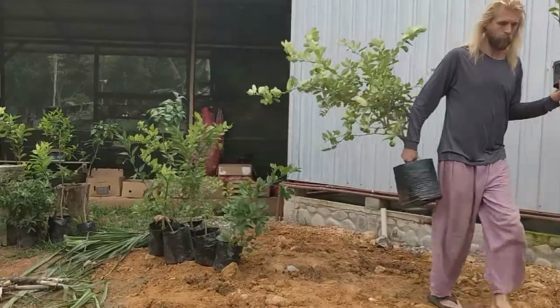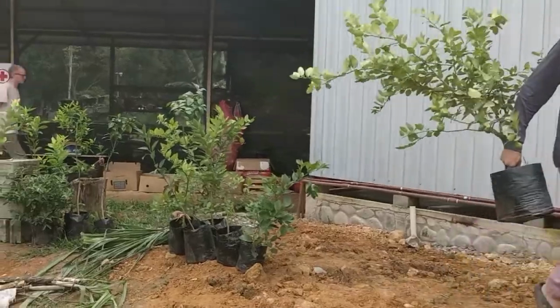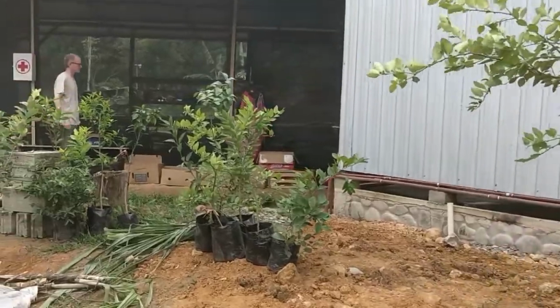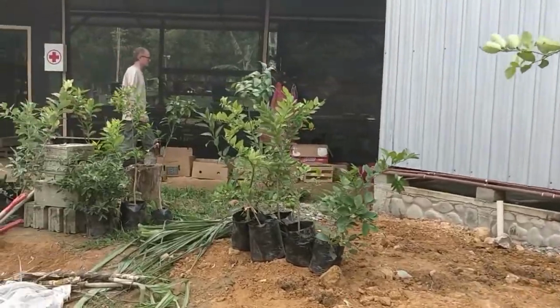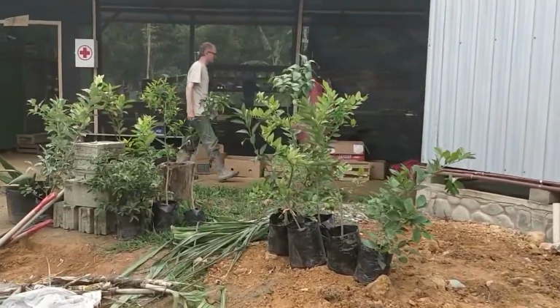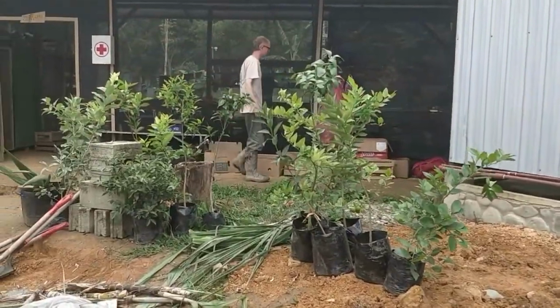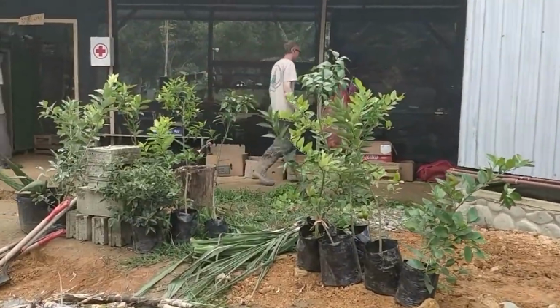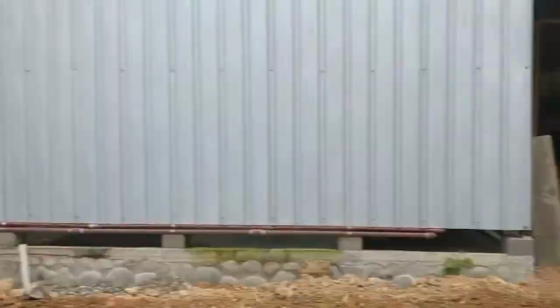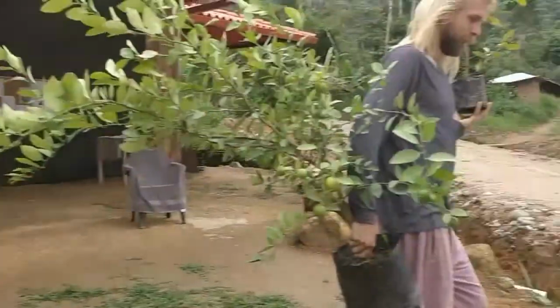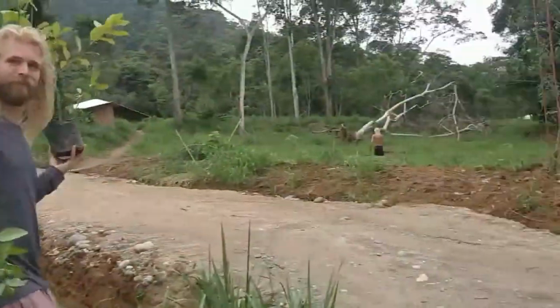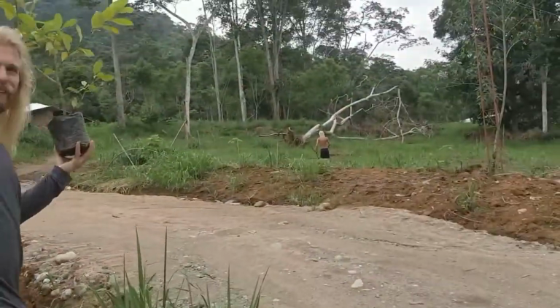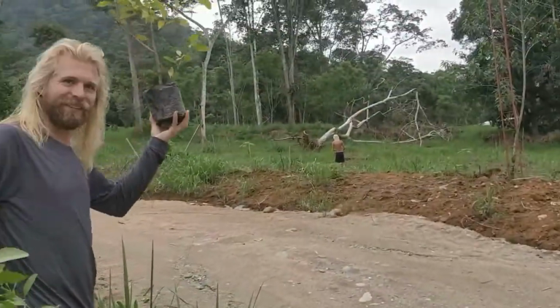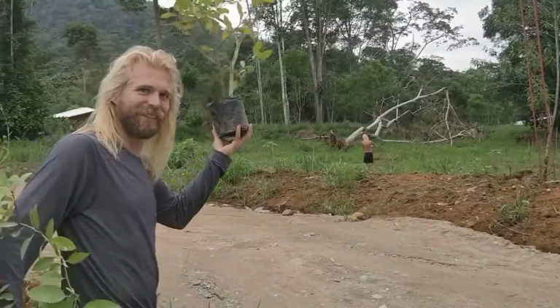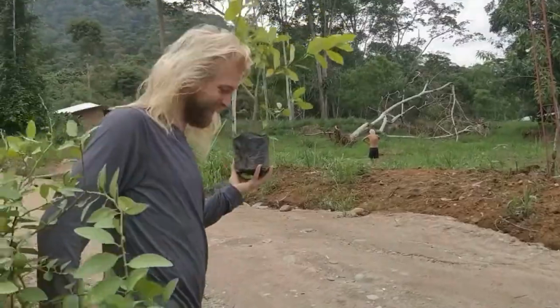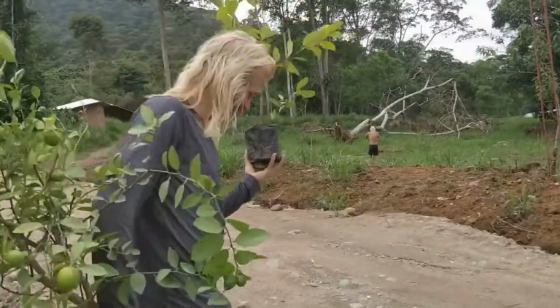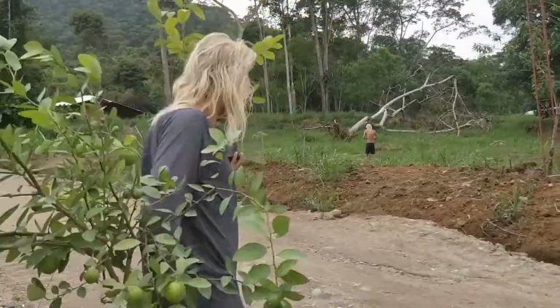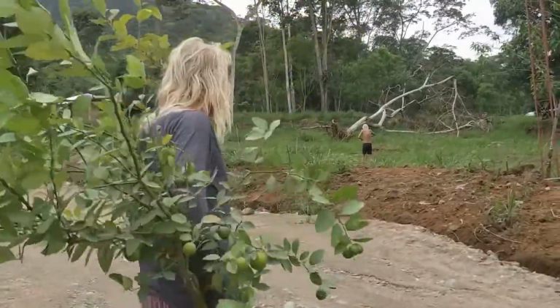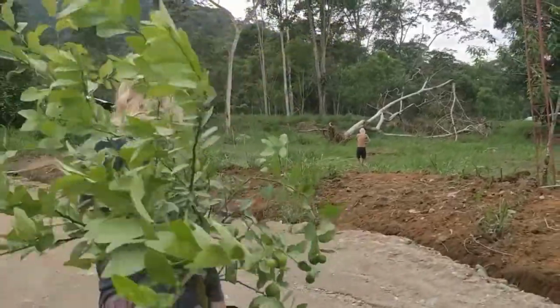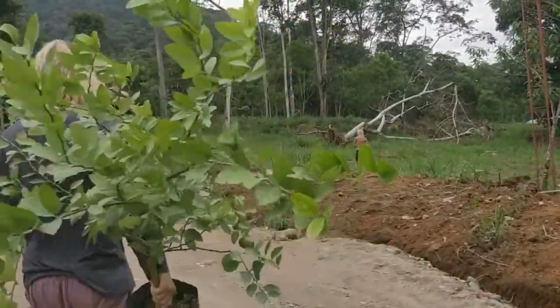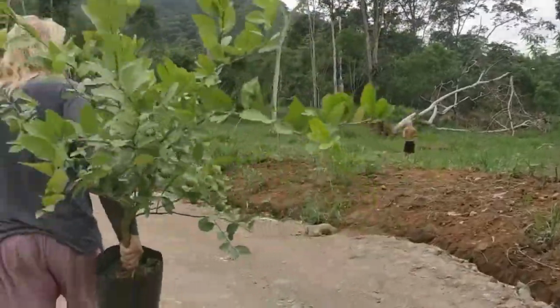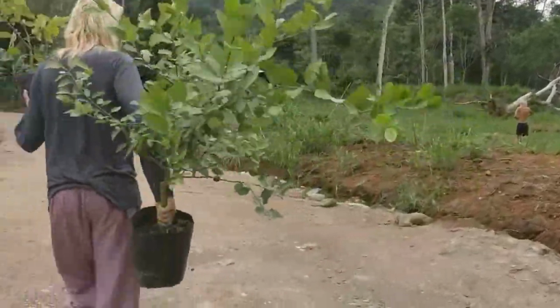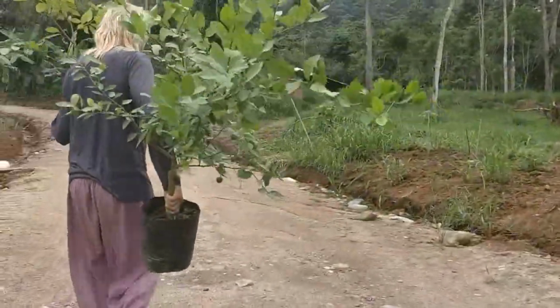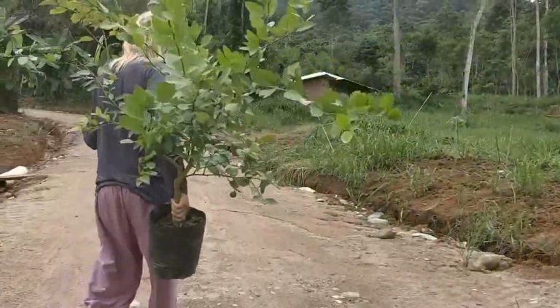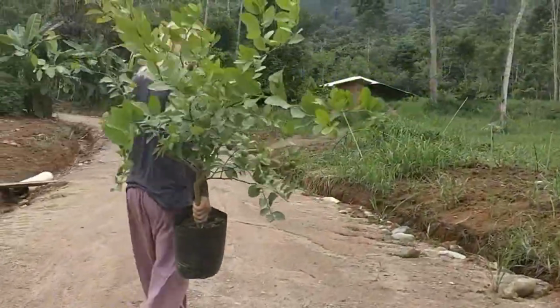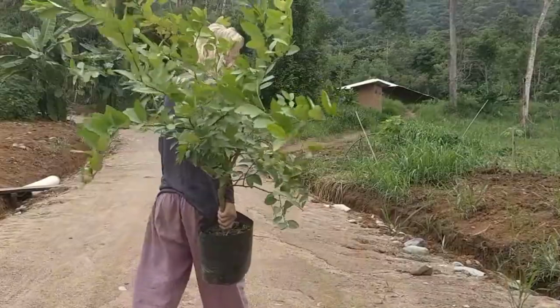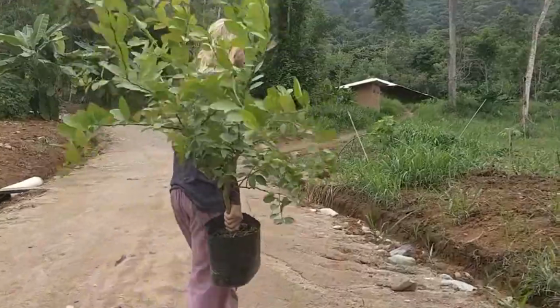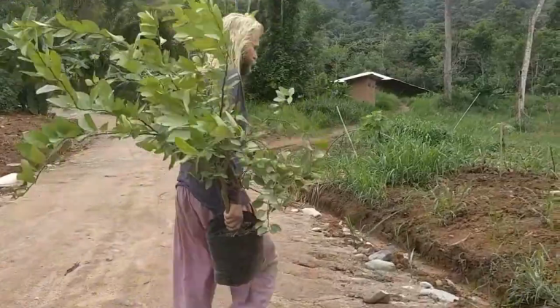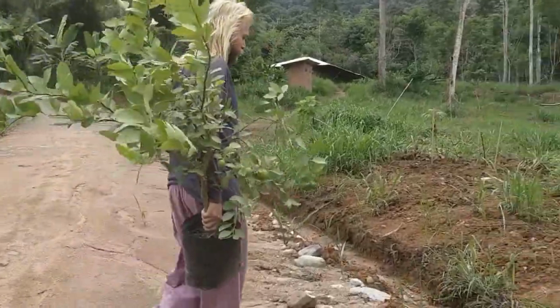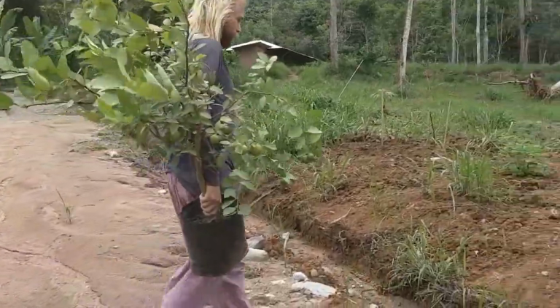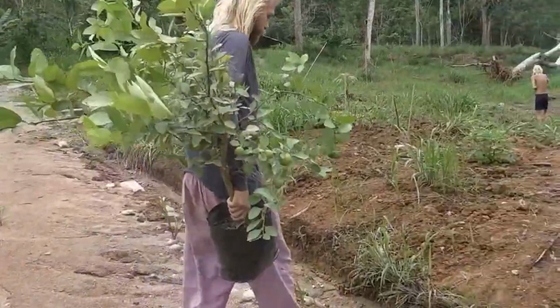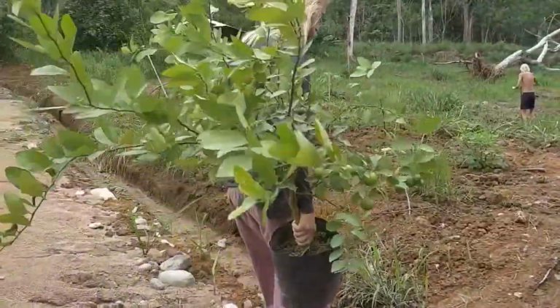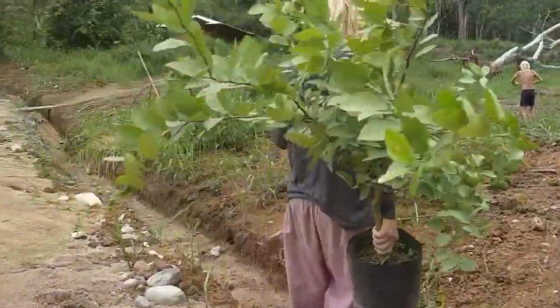Starting a citrus planting day at Terra Frutus. We've got some limes, lemons, variegated lemons, and oranges.